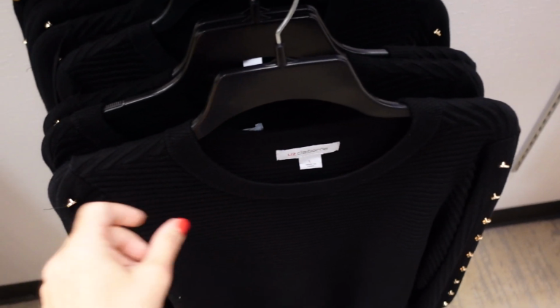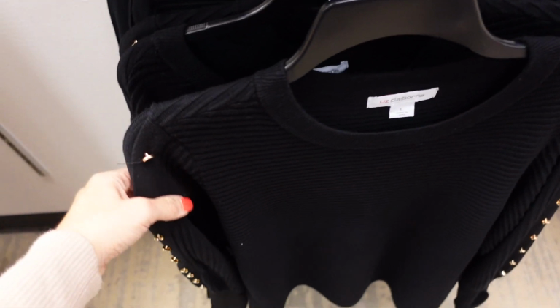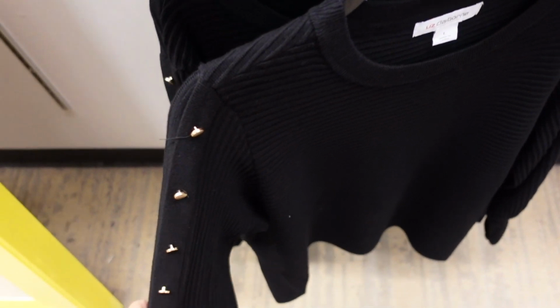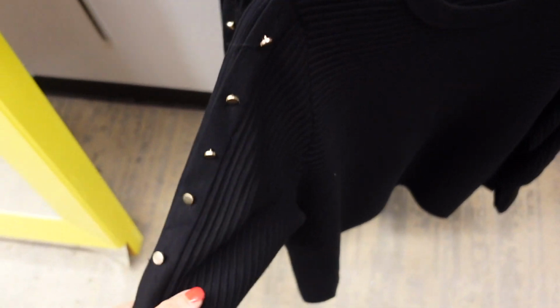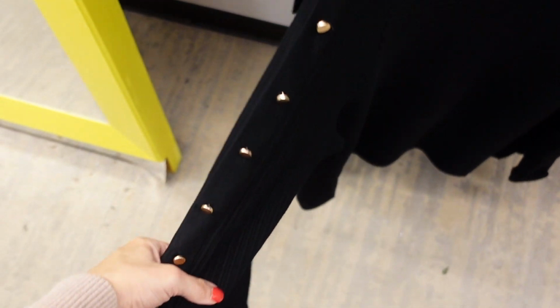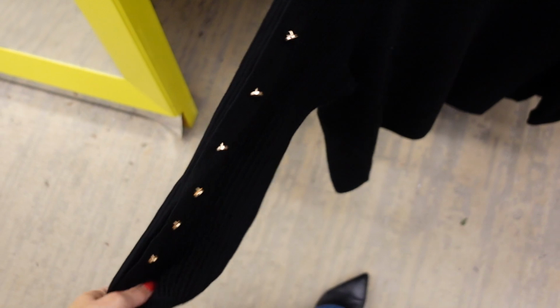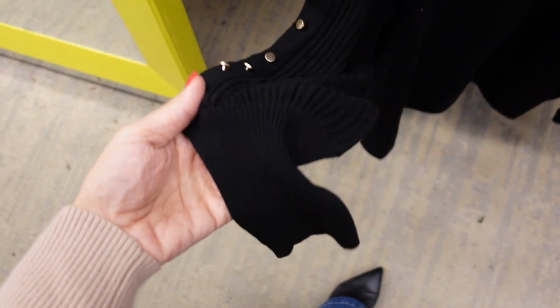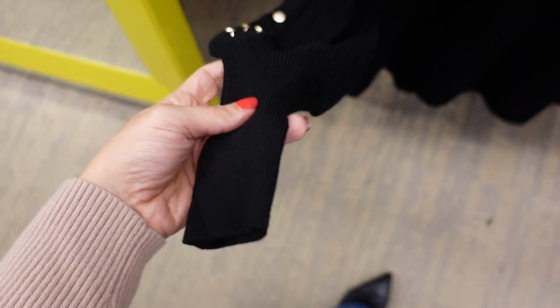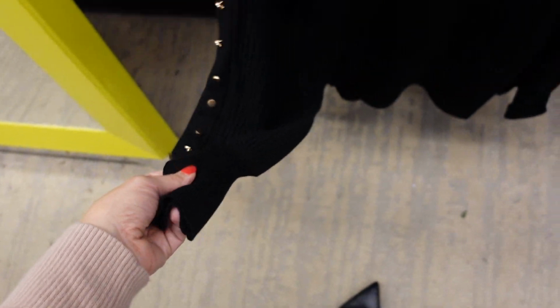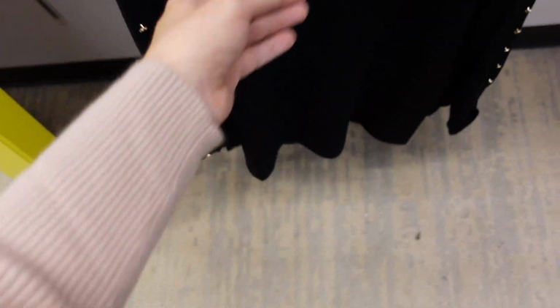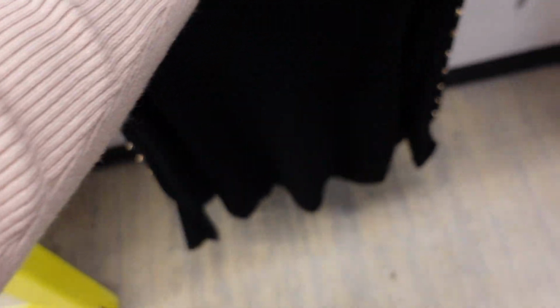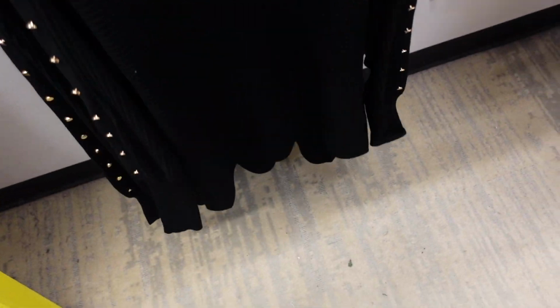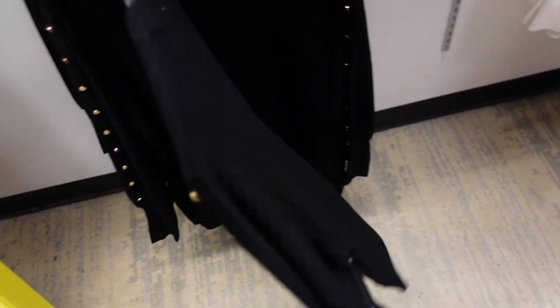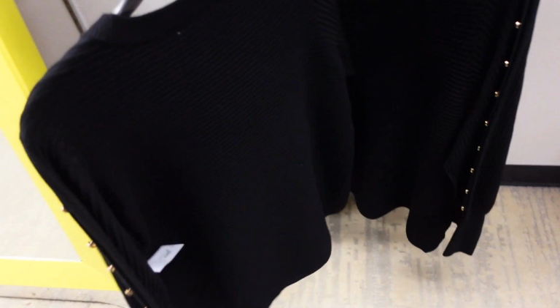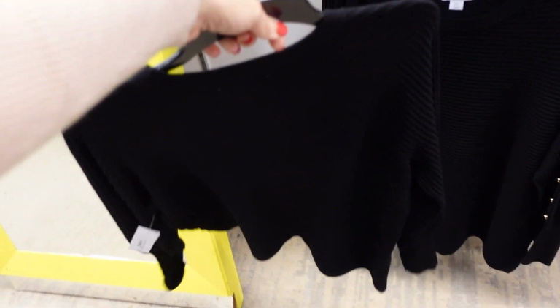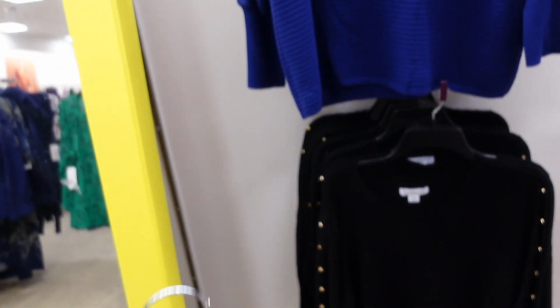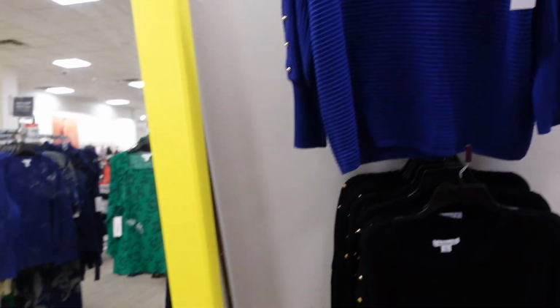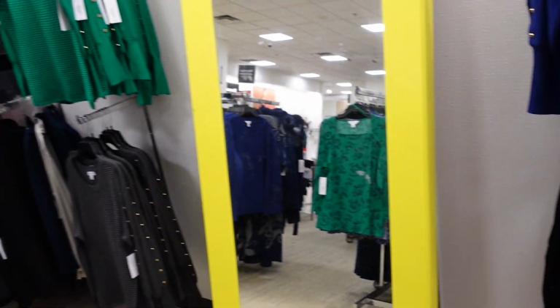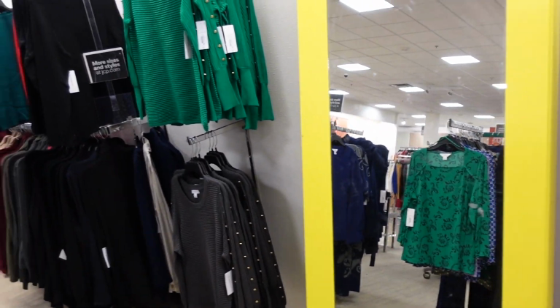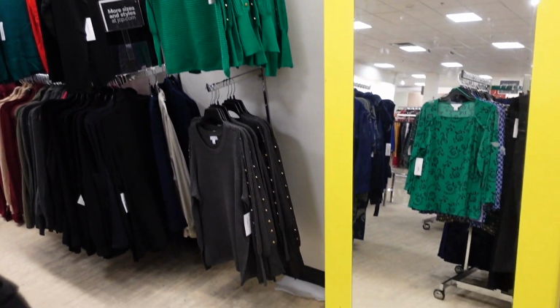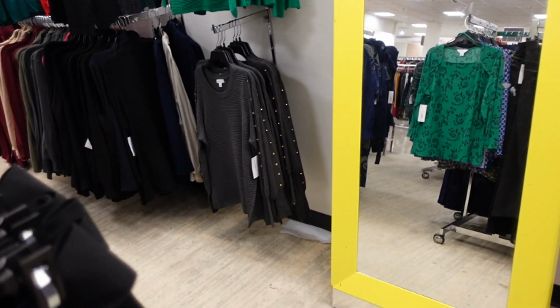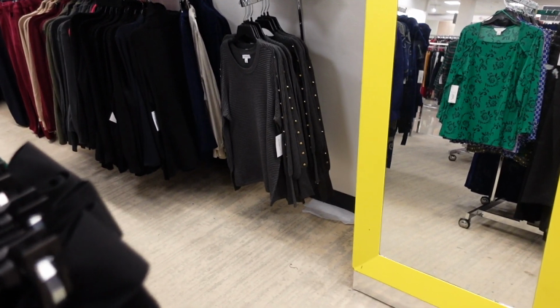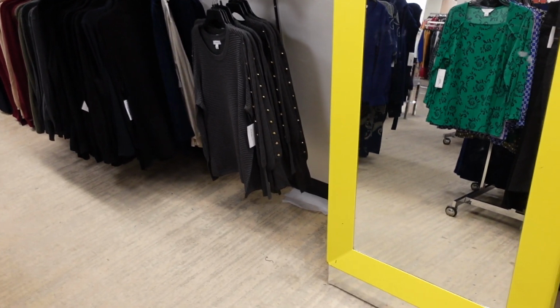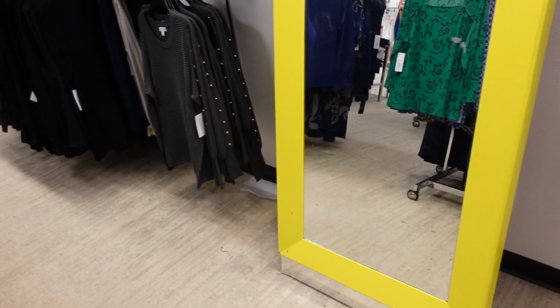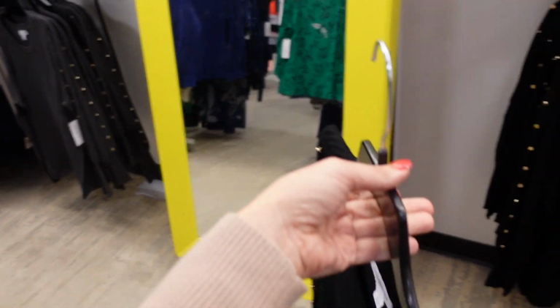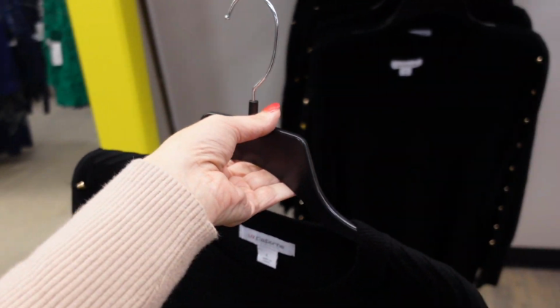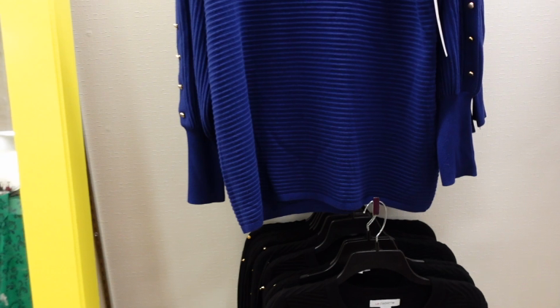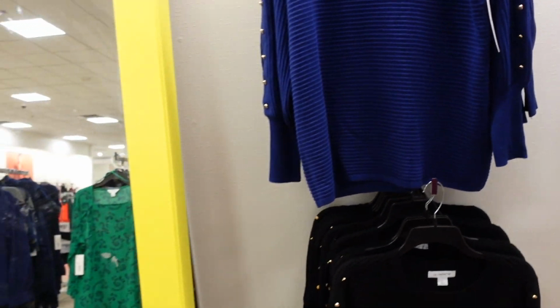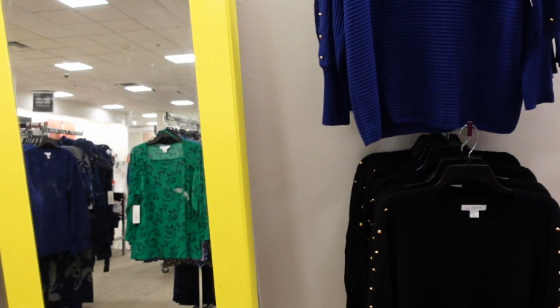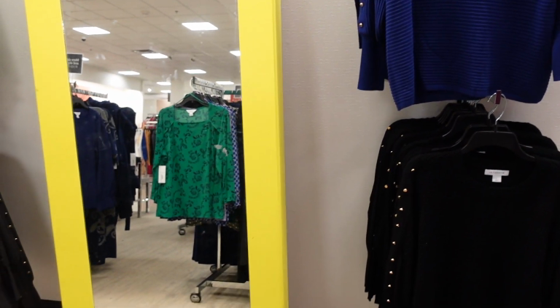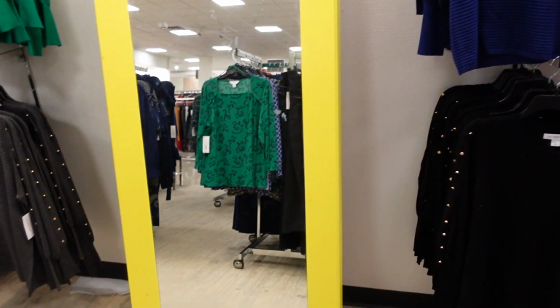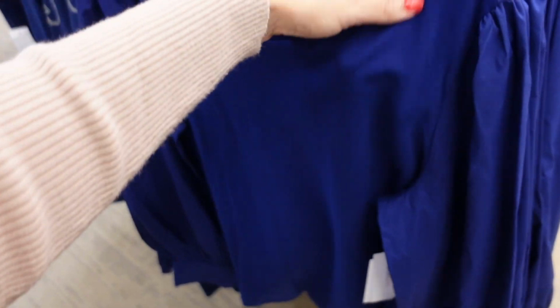Sweaters from Liz Claiborne with a scoop neckline, button detail through the sleeve, ribbed wrist, and relaxed through the front and back. Comes in black, blue, green, and gray. Regularly going to be $44.